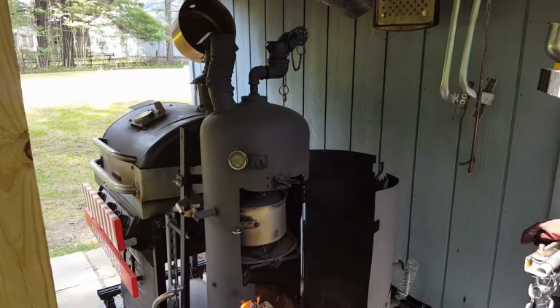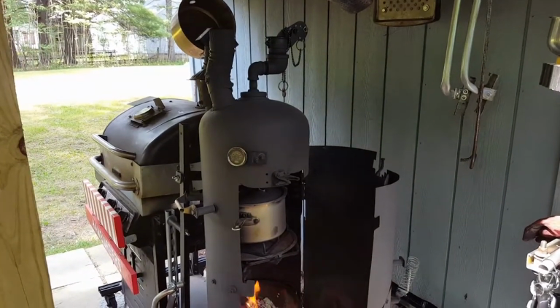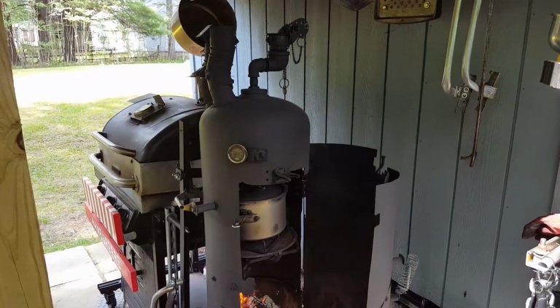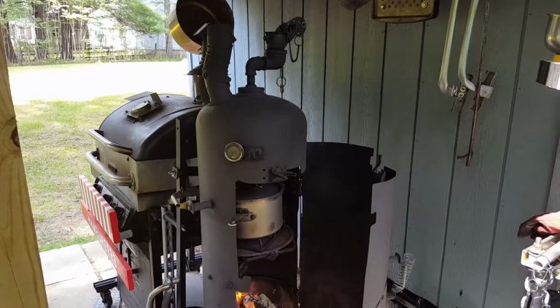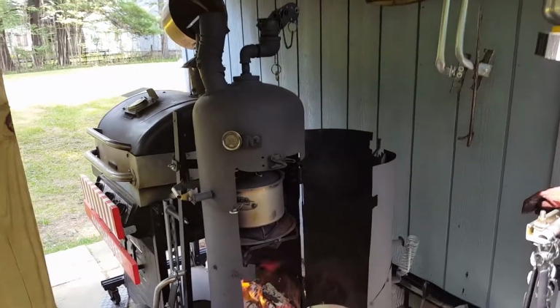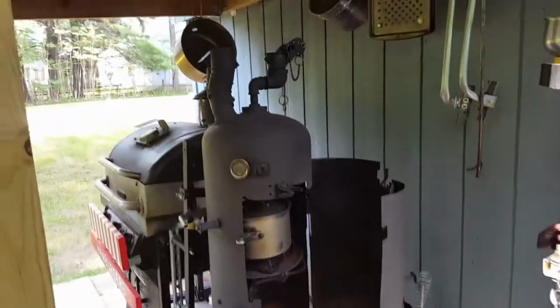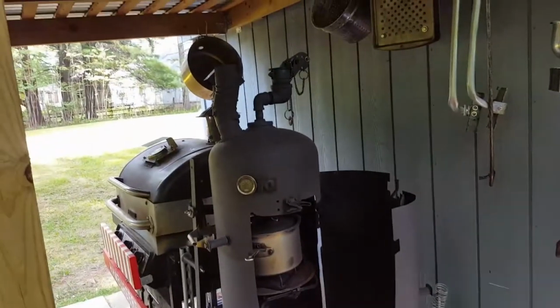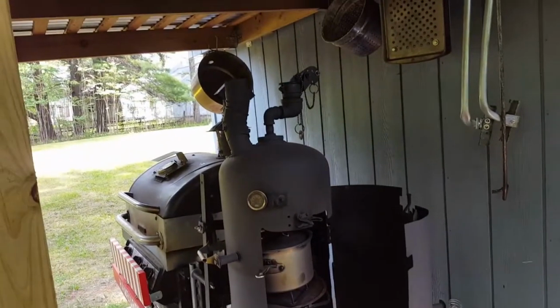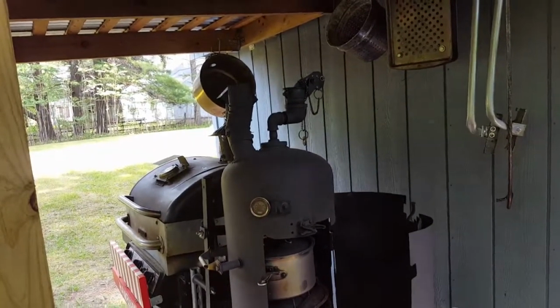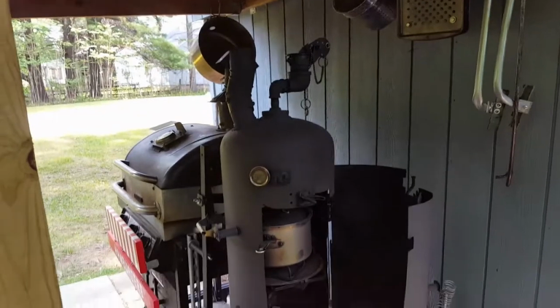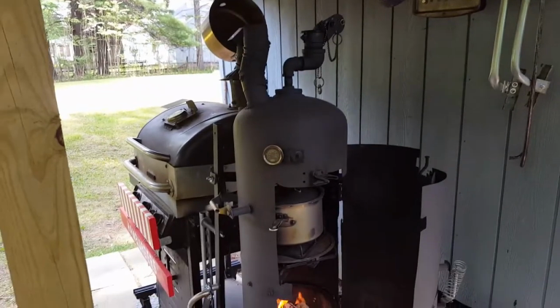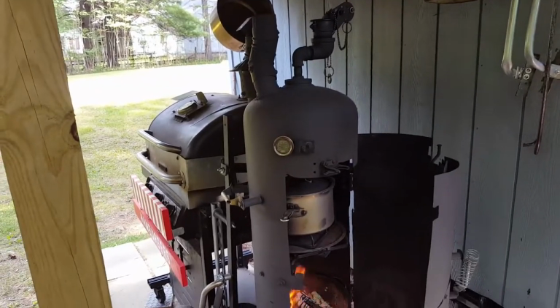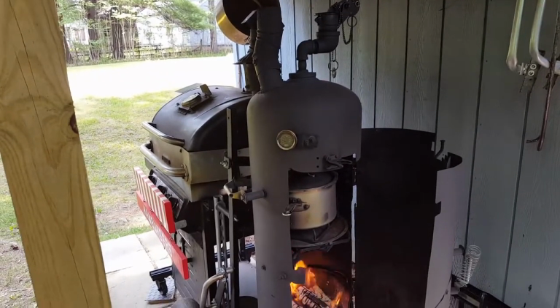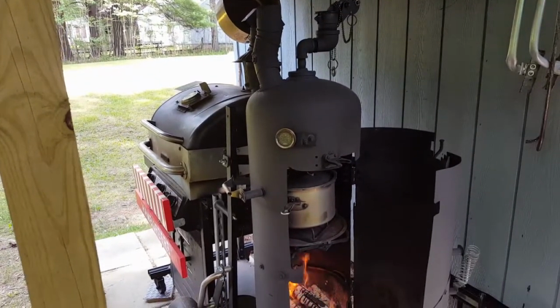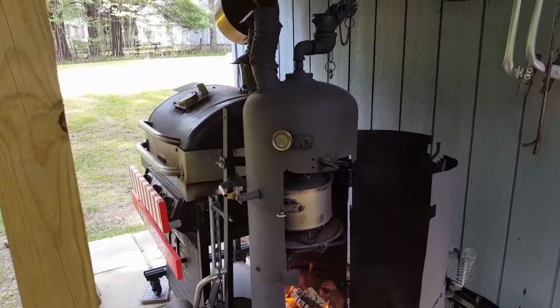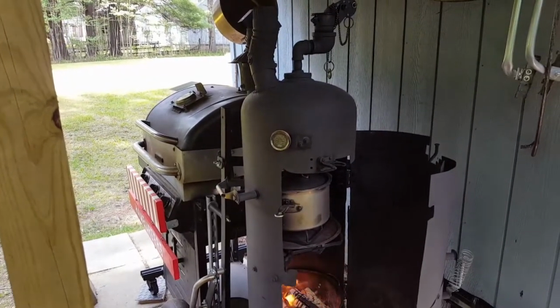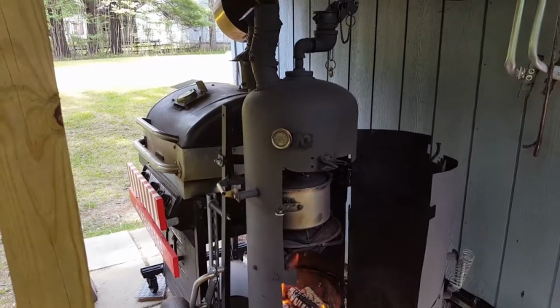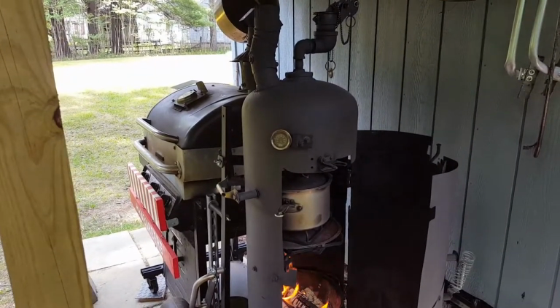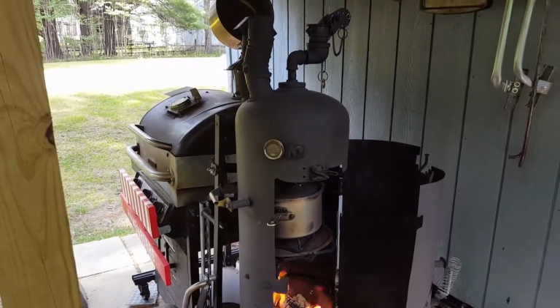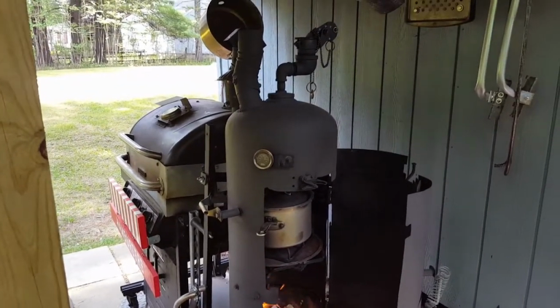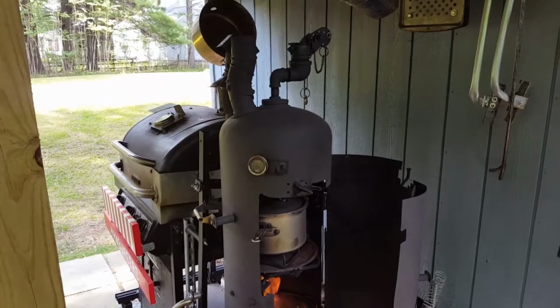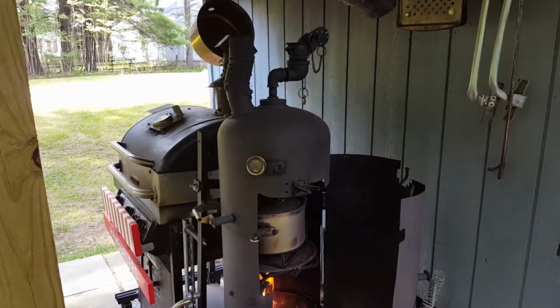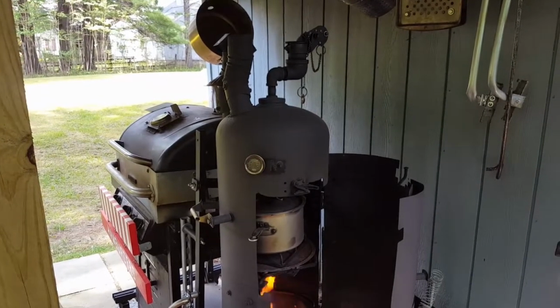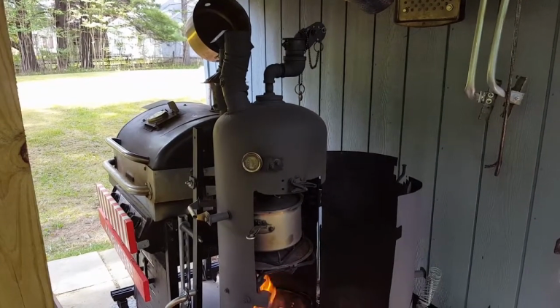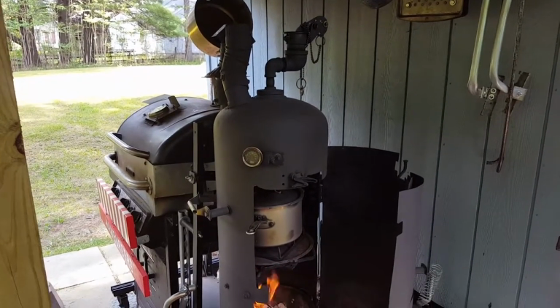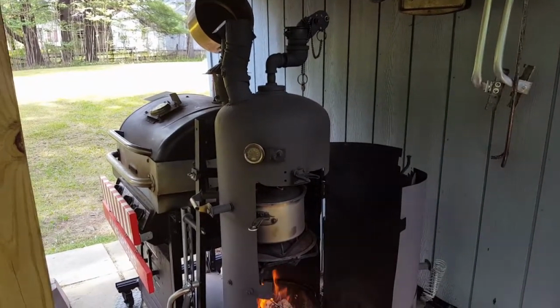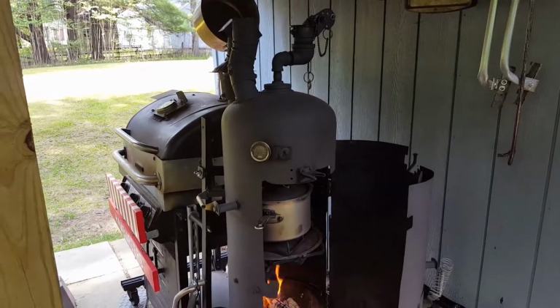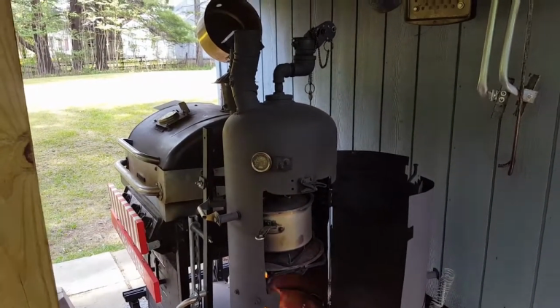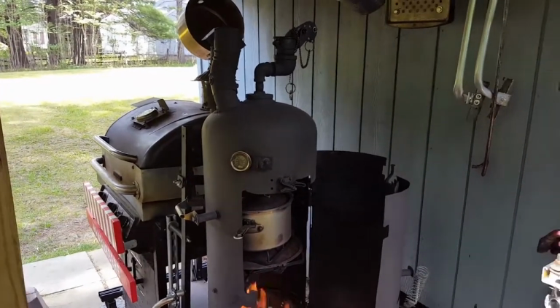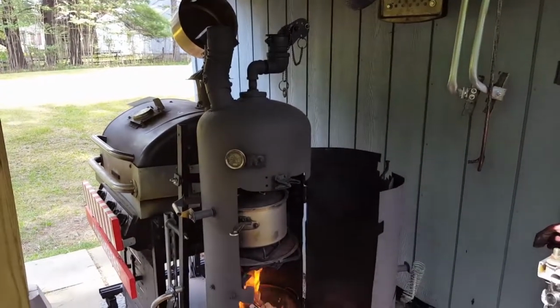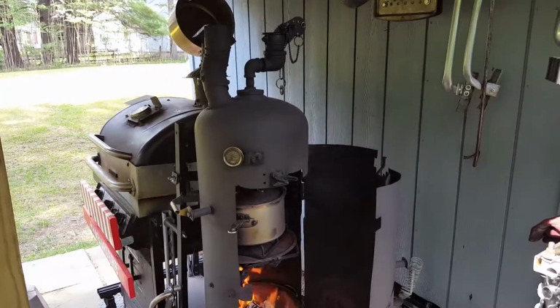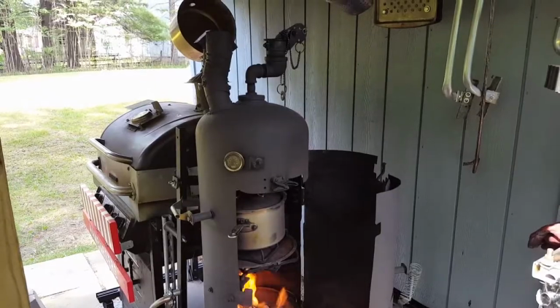So there you have it — we're going to have dinner in a little while. Appreciate your time stopping by the Backyard Barbecue Cooker, and thank you once again for your time.